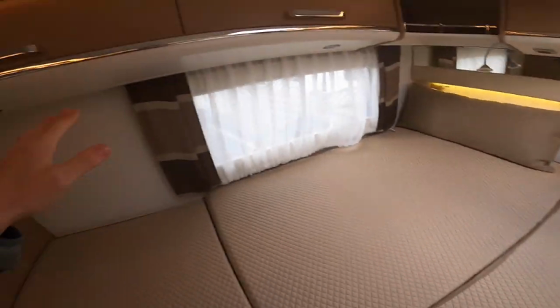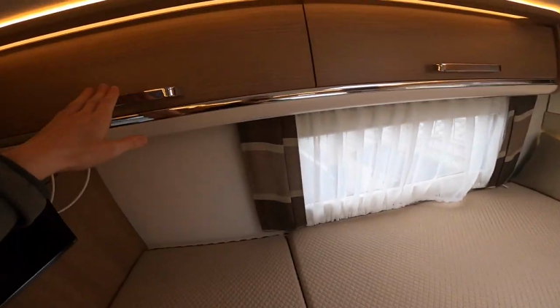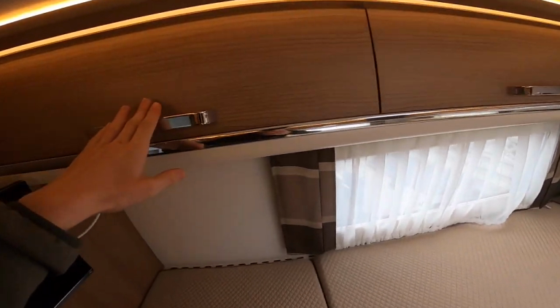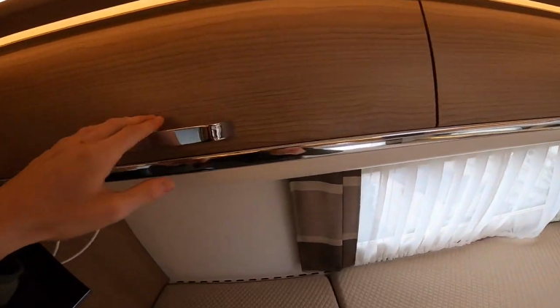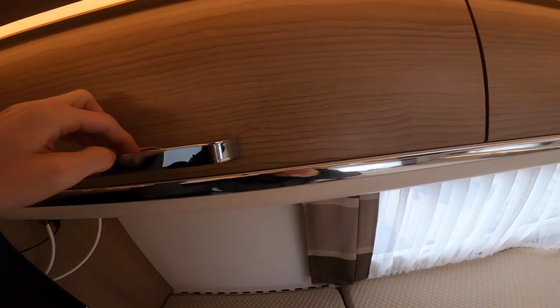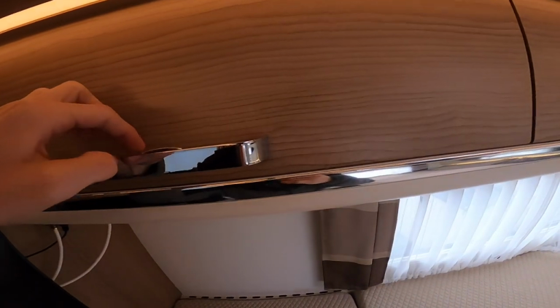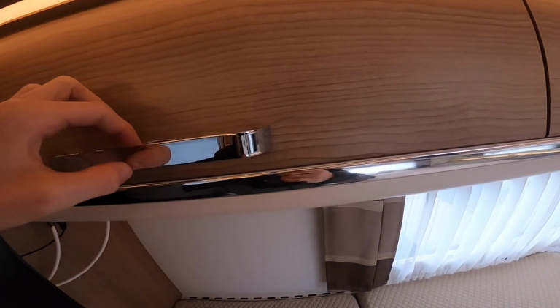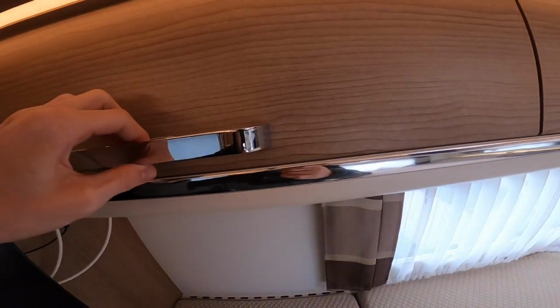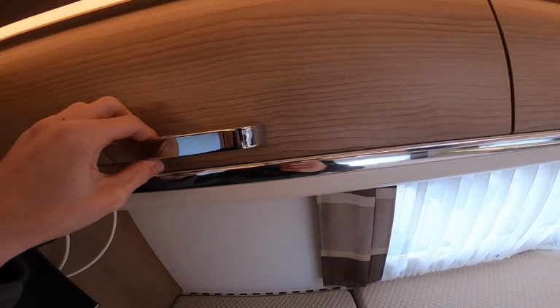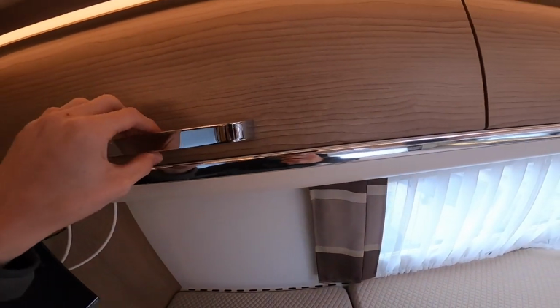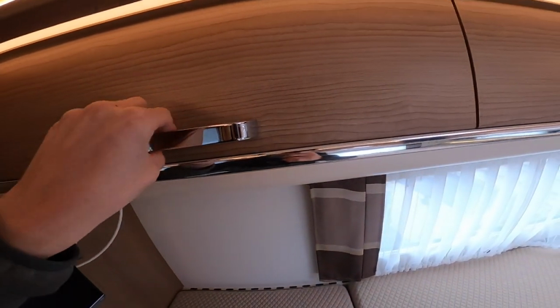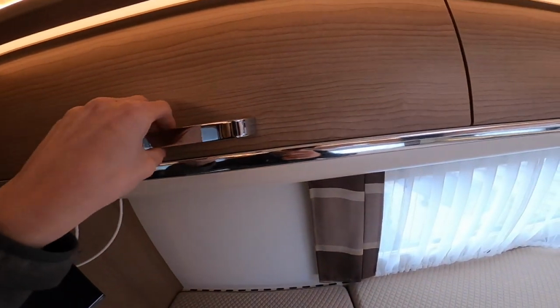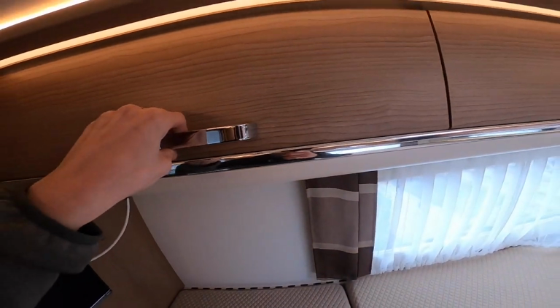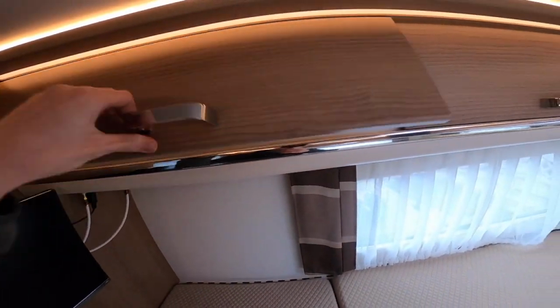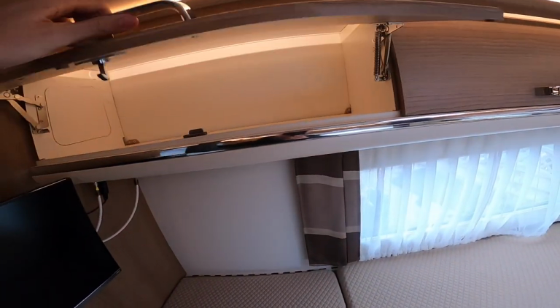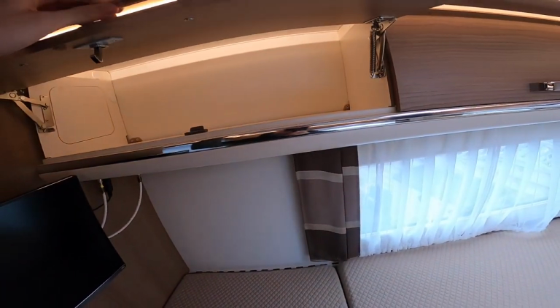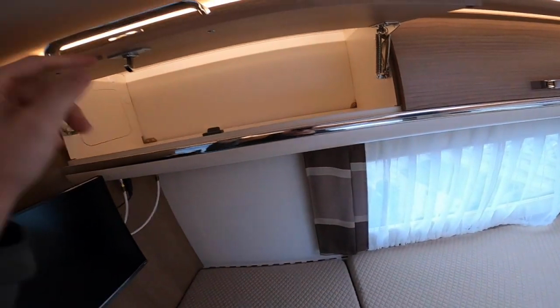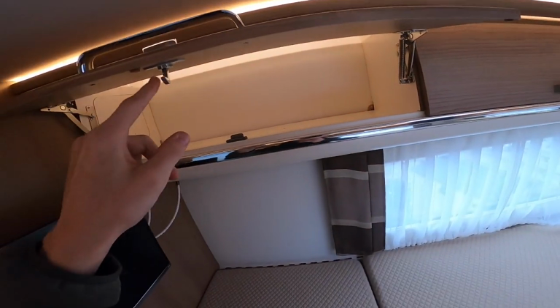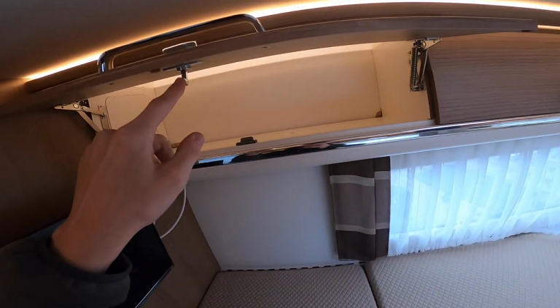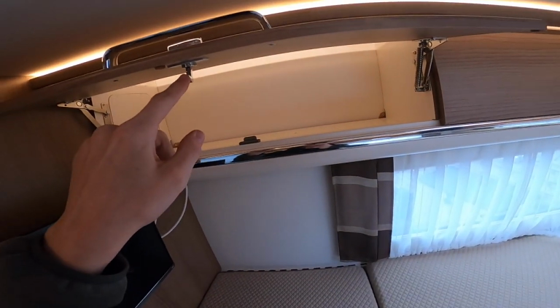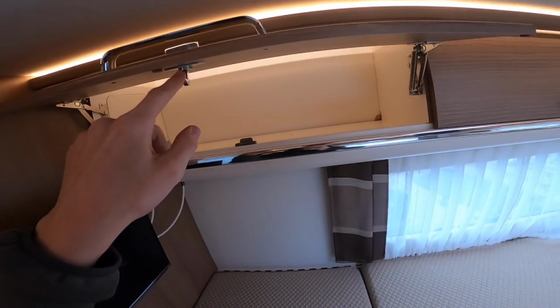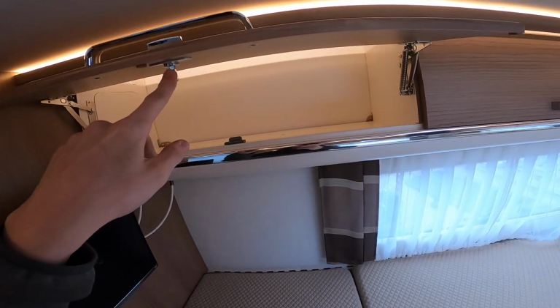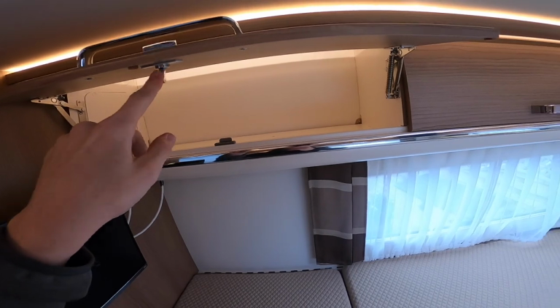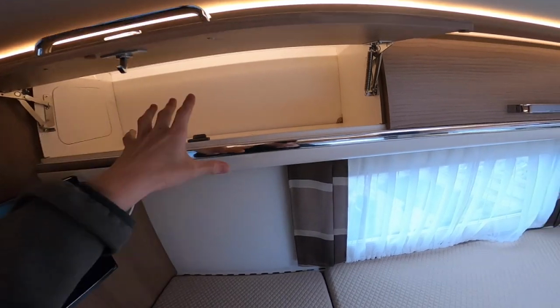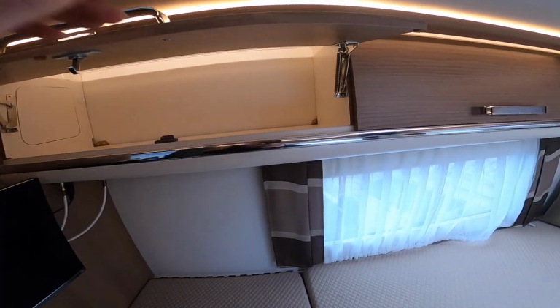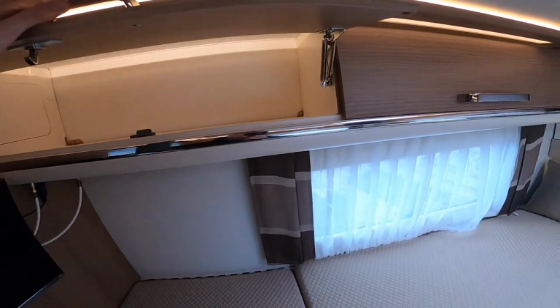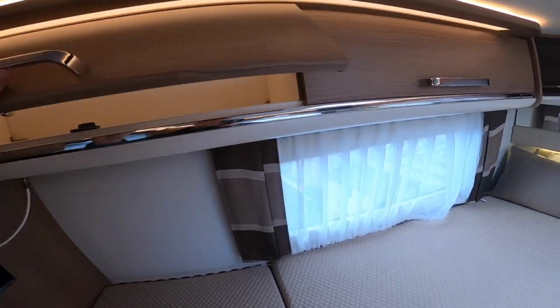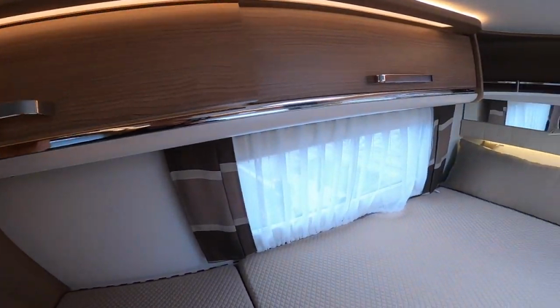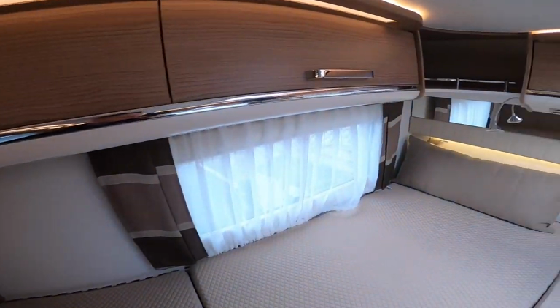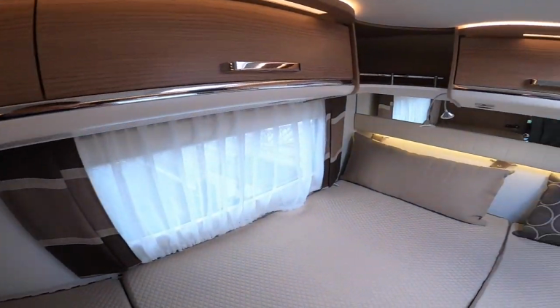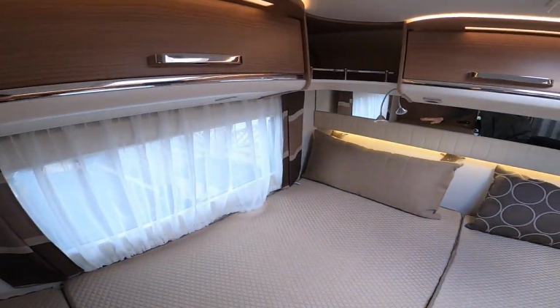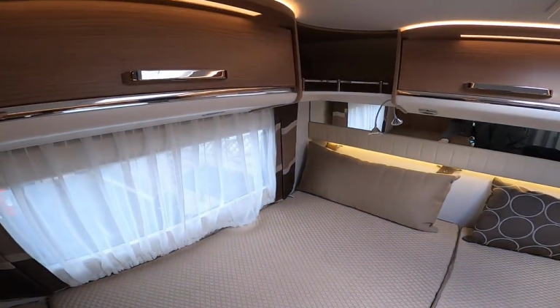To open all the cupboards, there's a little chrome catch behind each handle — don't just pull the handle; push the chrome catch in first, which releases the travel lock and allows you into the cupboard.